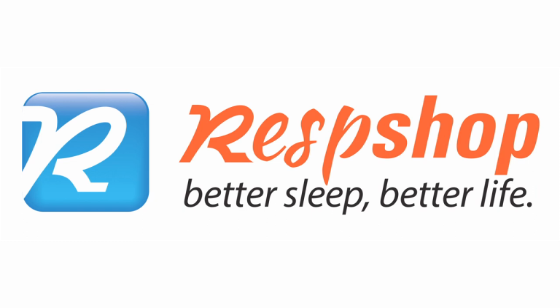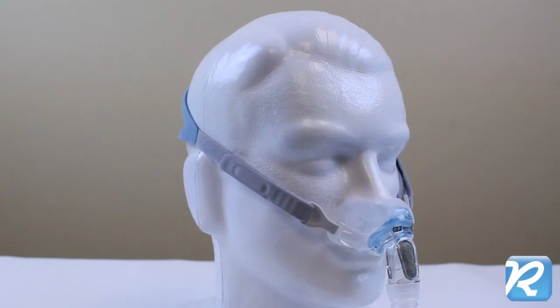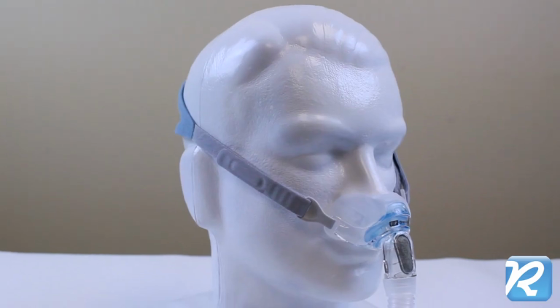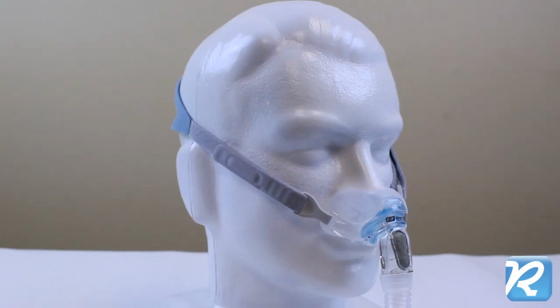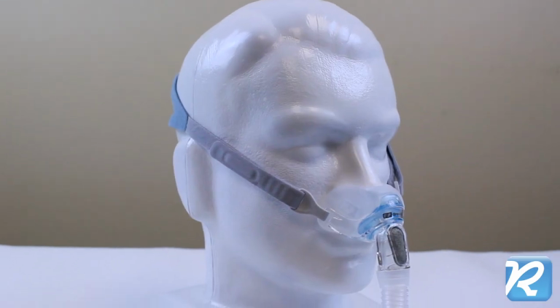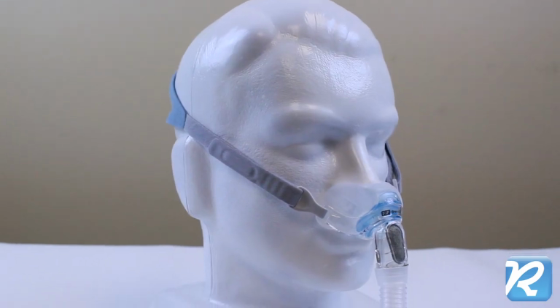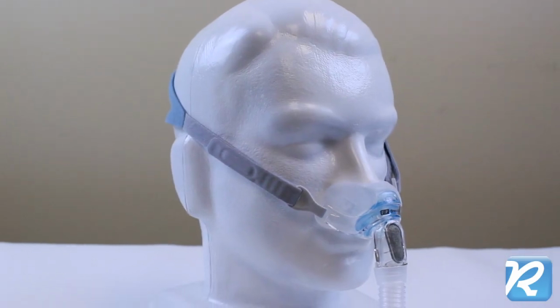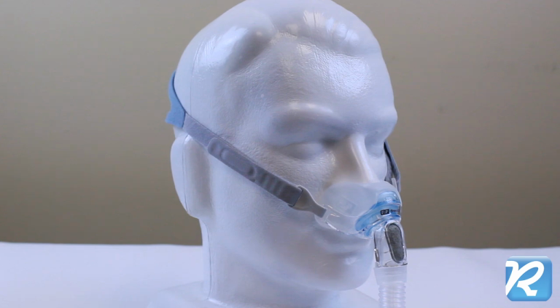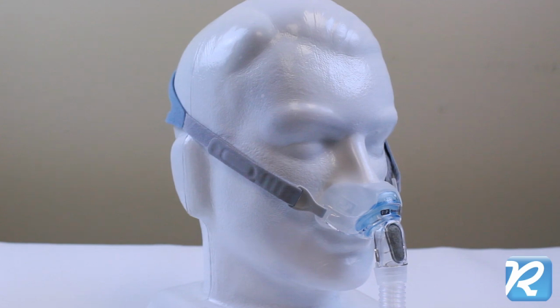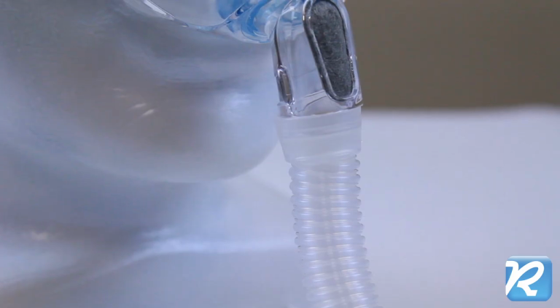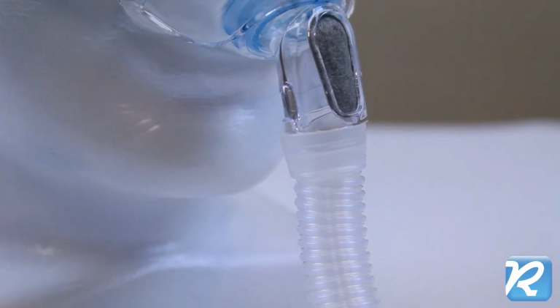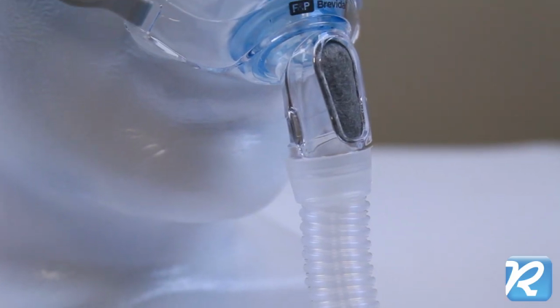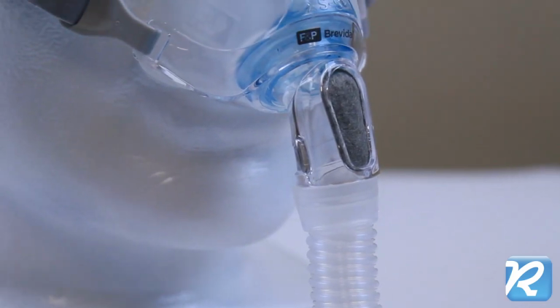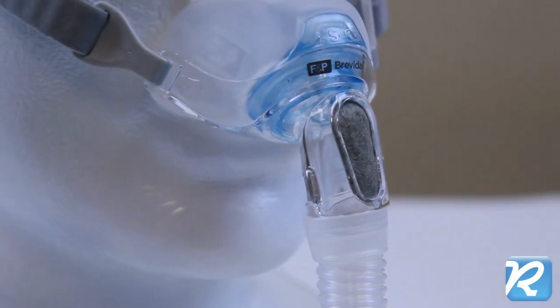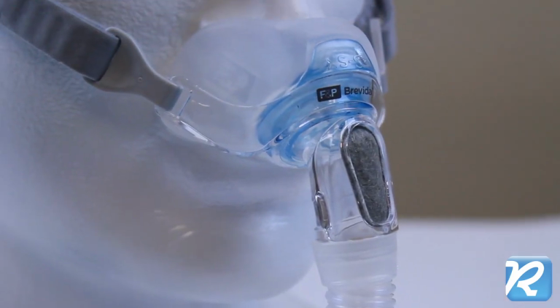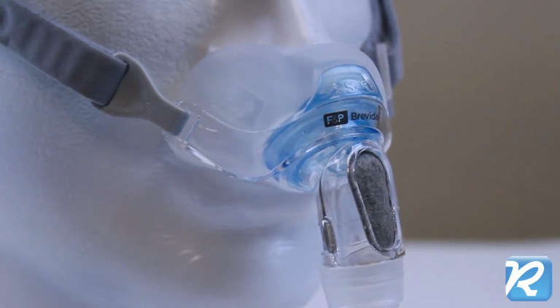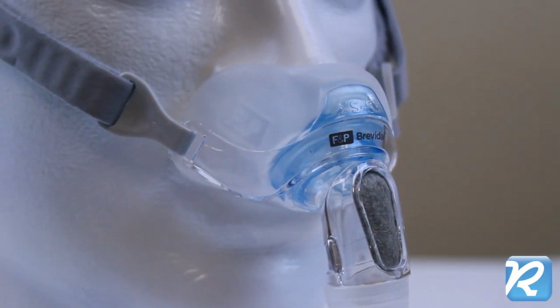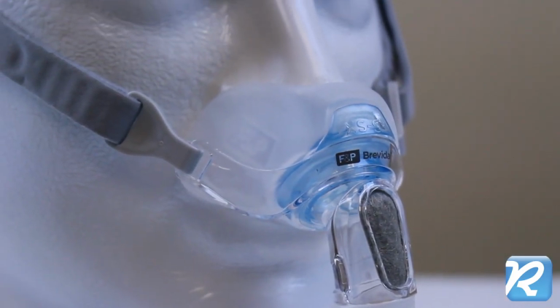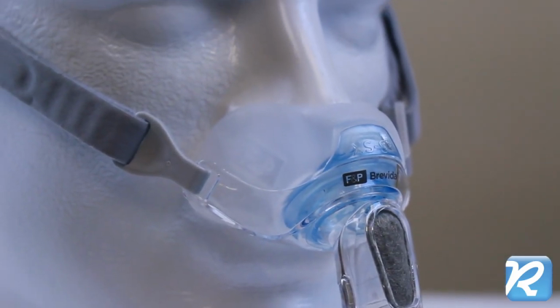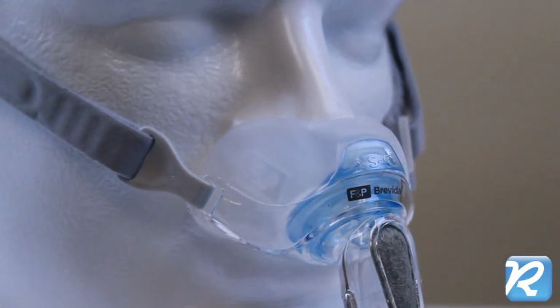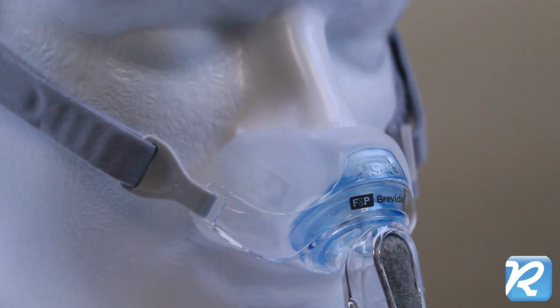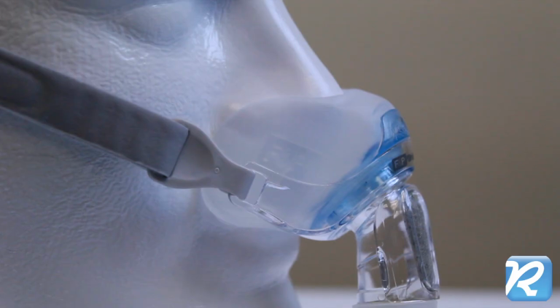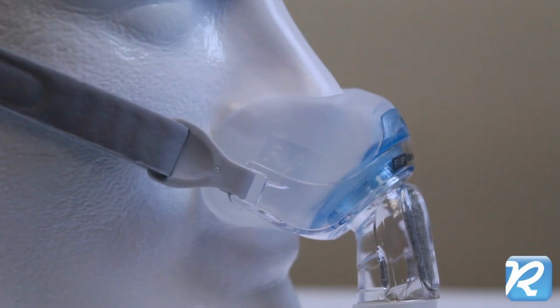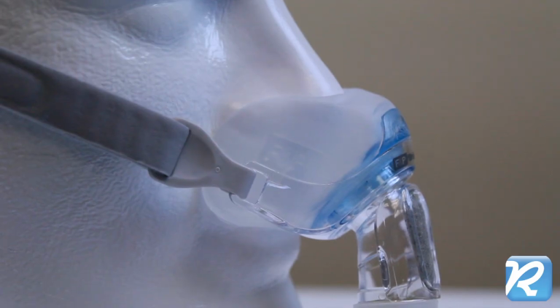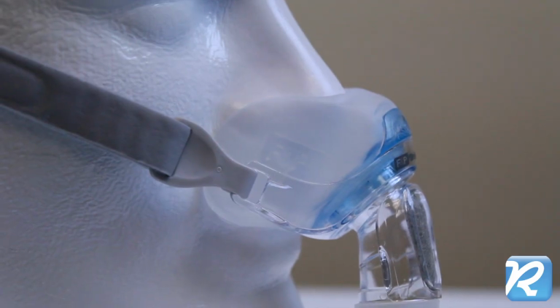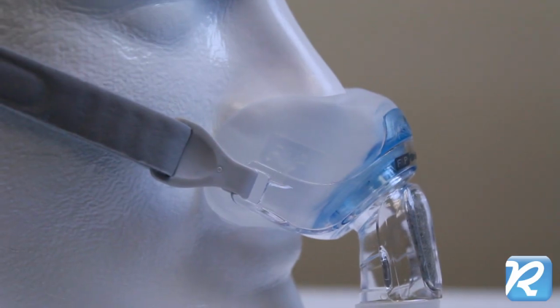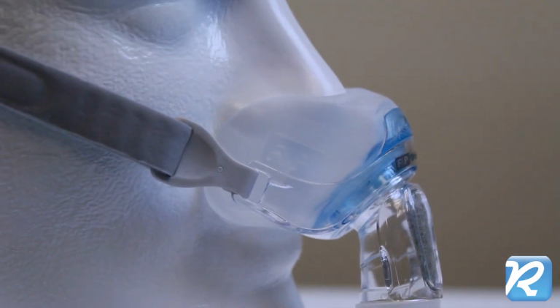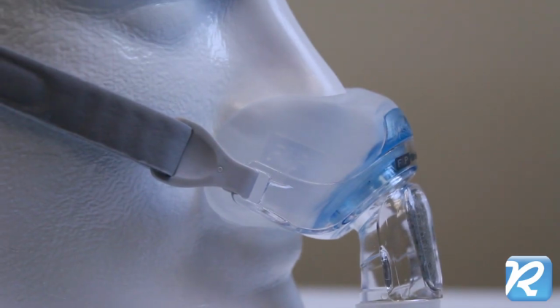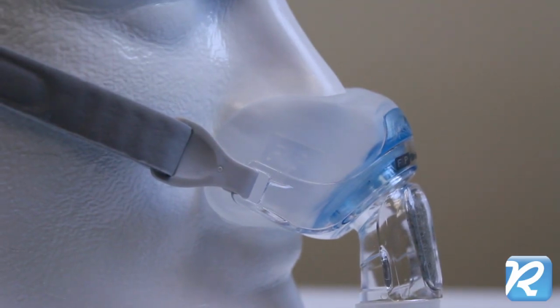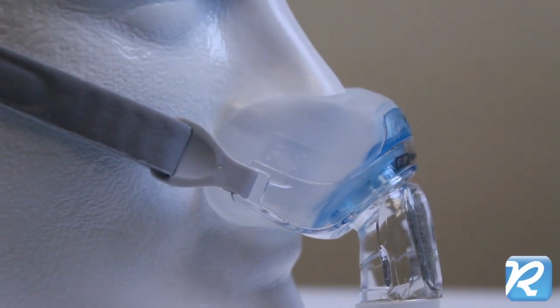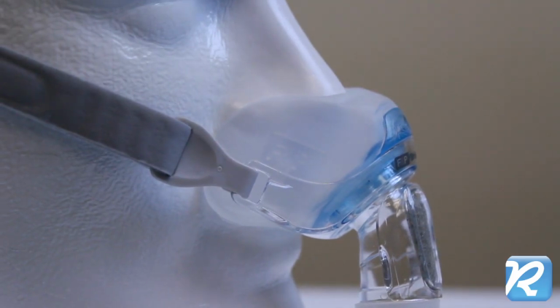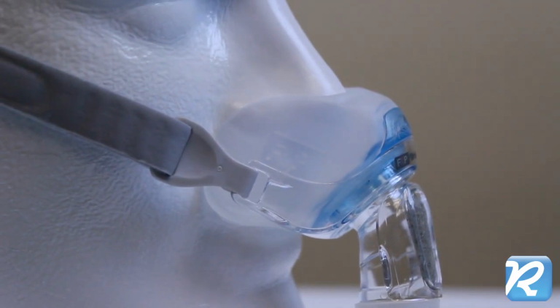Fisher & Paykel's Brevita Nasal Pillow Mask for CPAP fills with air from the CPAP machine, creating a seal unique to each user. The Brevita's pillows inflate inside the nostrils as well as around the nose.